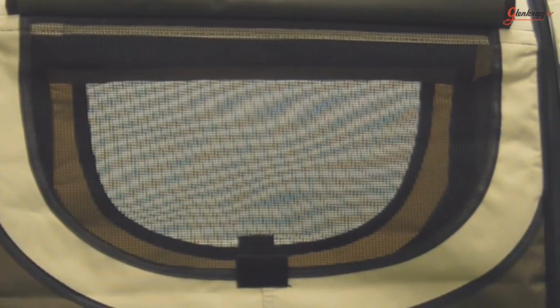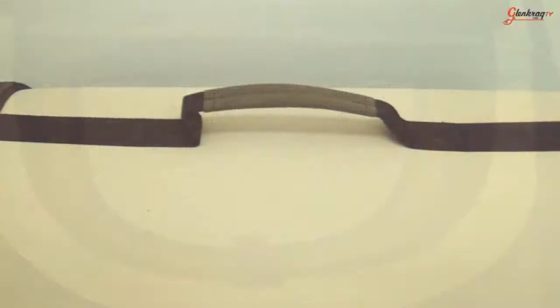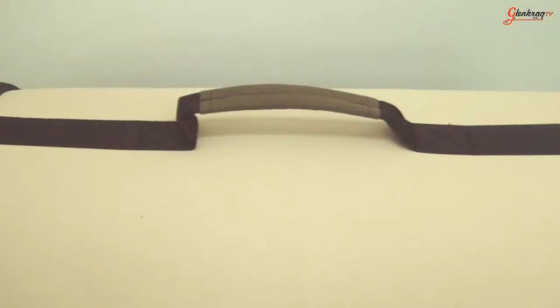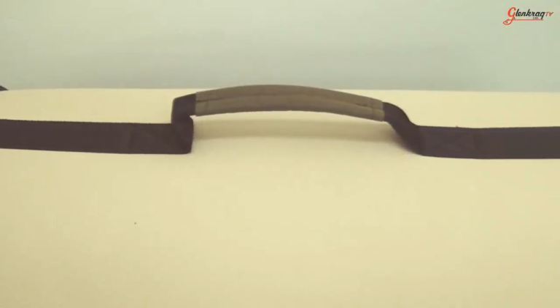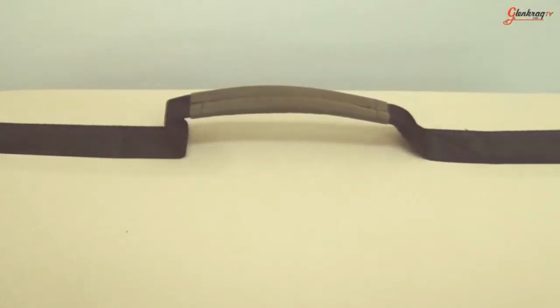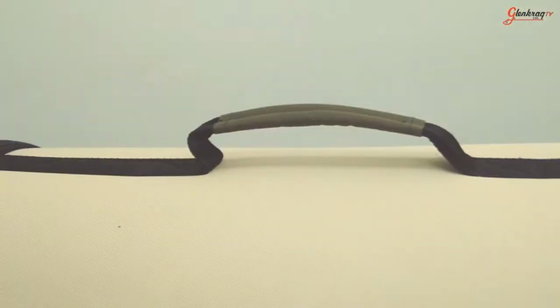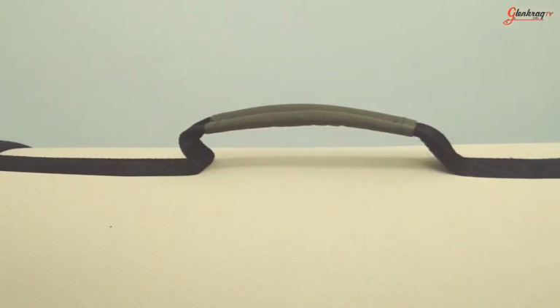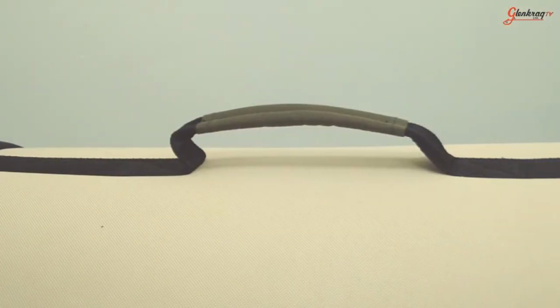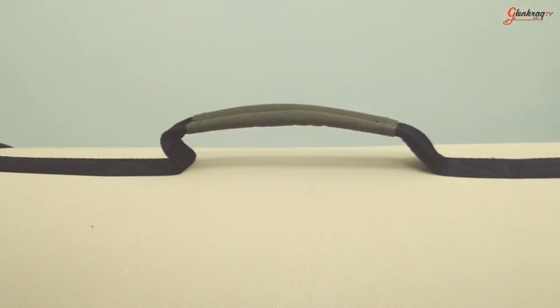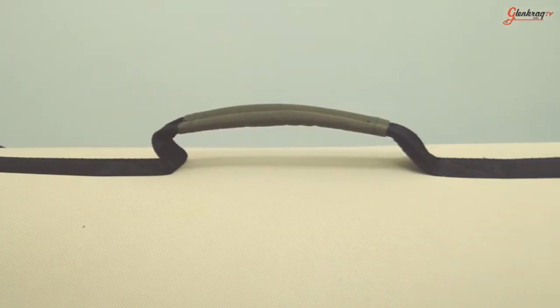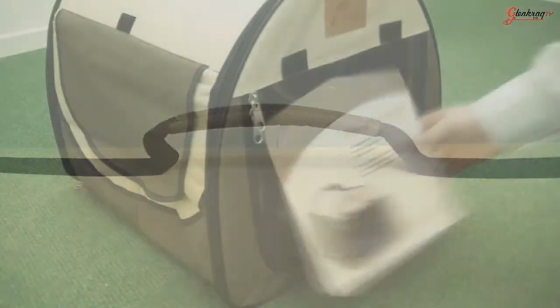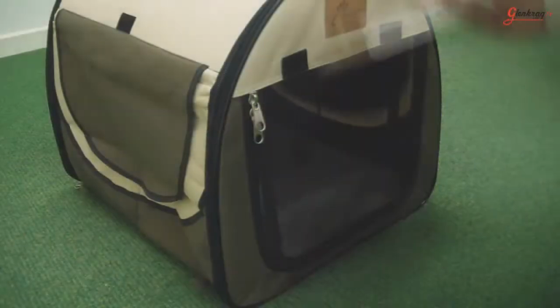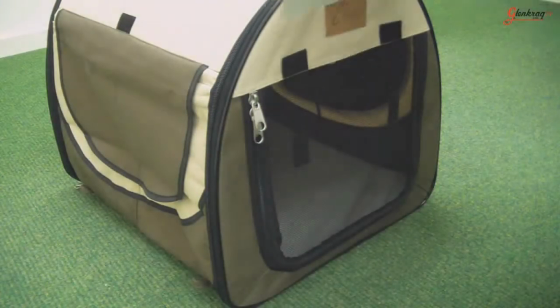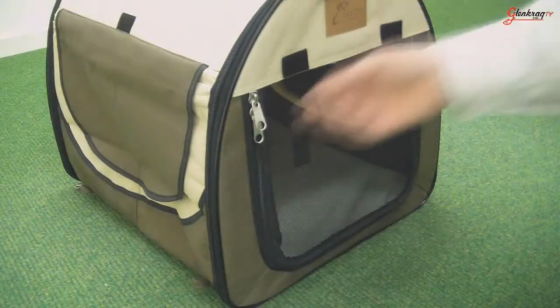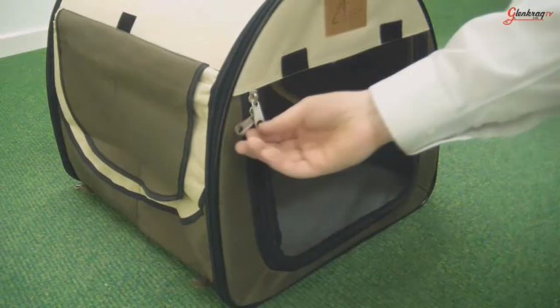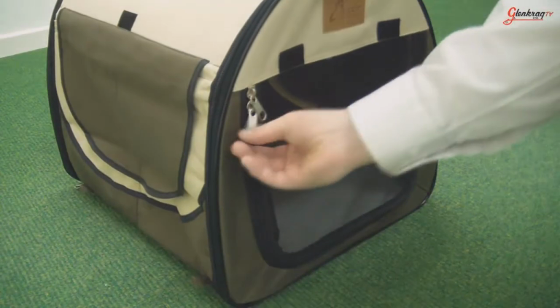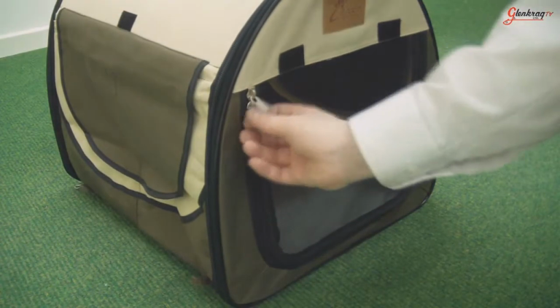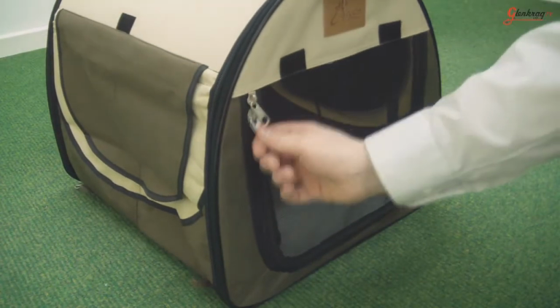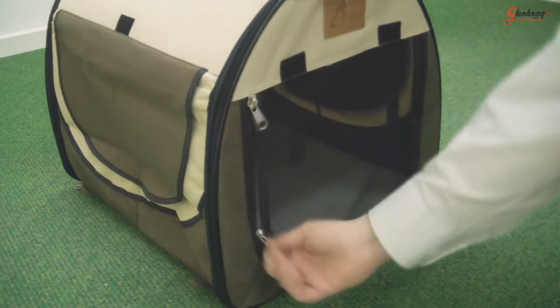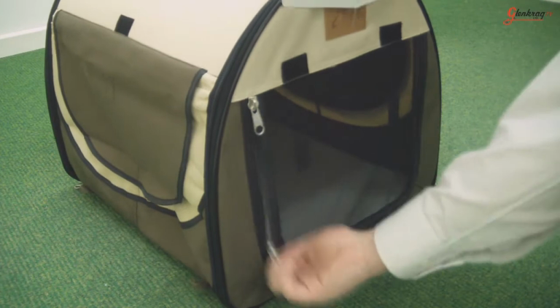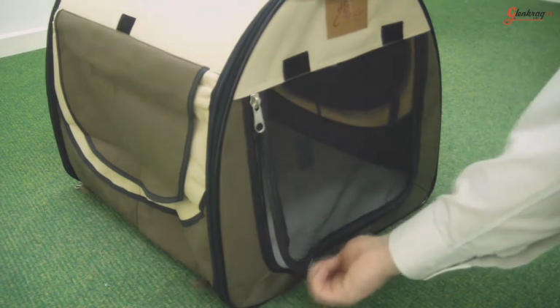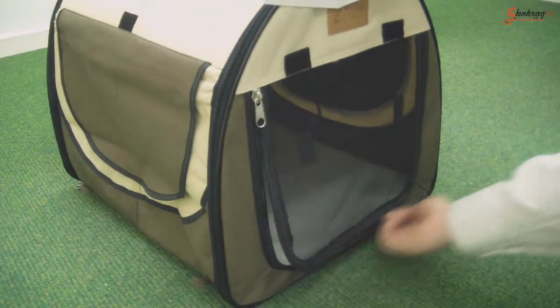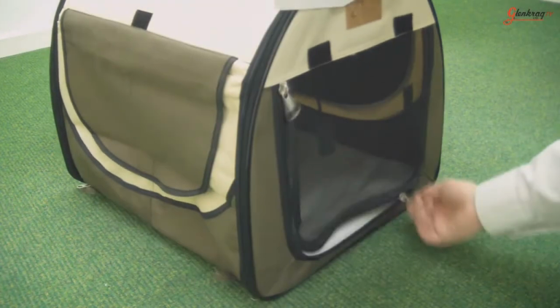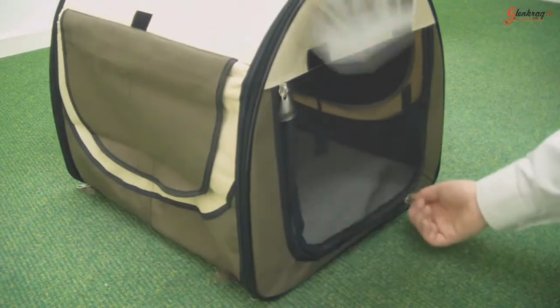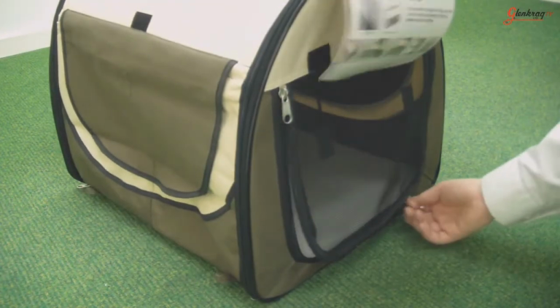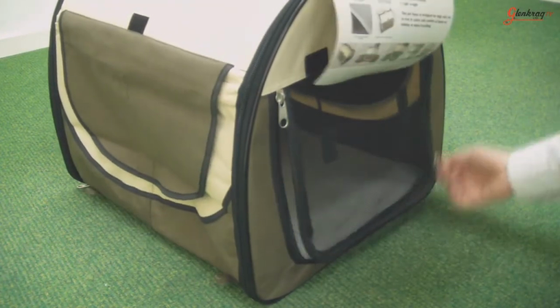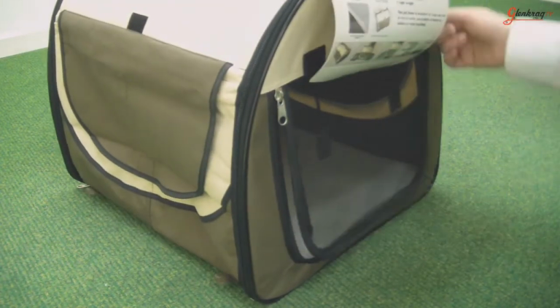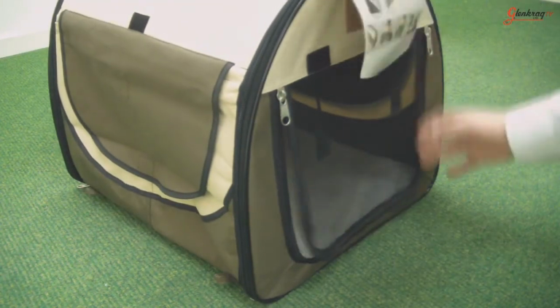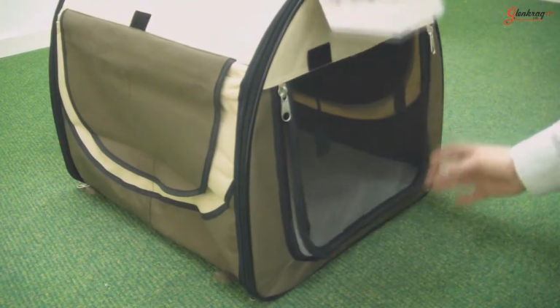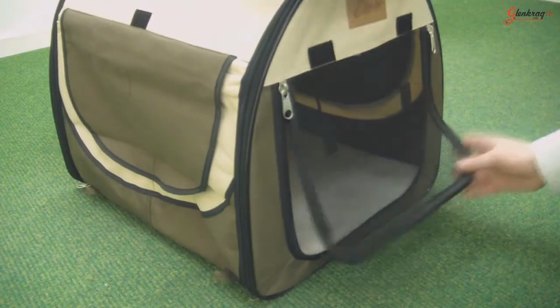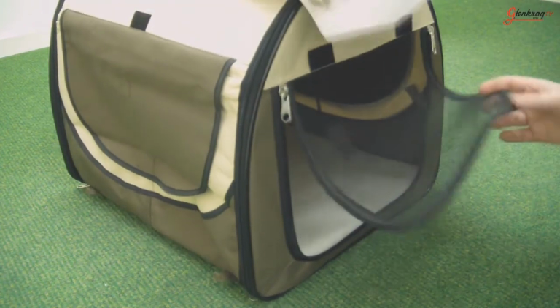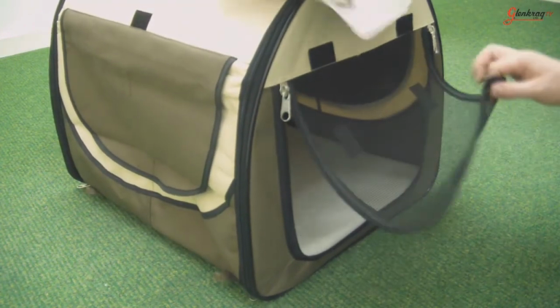It has a carry handle on the top to assist in easy transportation. The door at the front can be unzipped, rolled up and attached with velcro to allow for easy access for your pet.